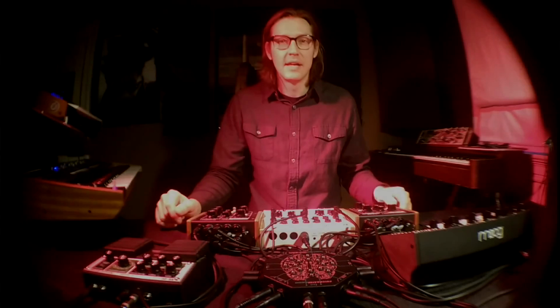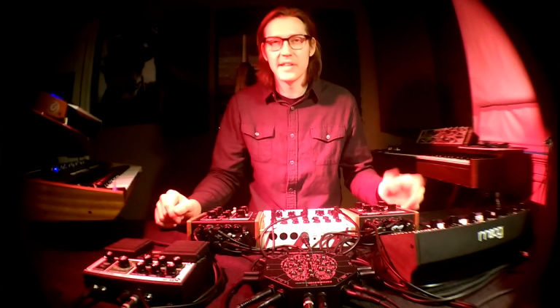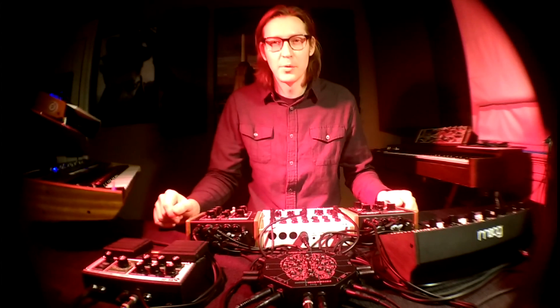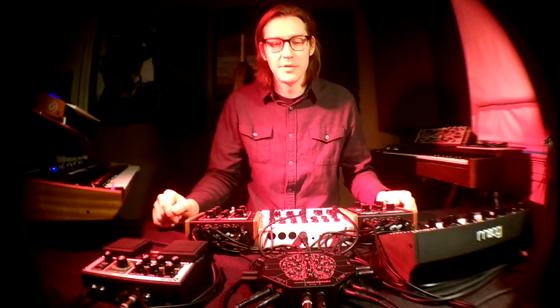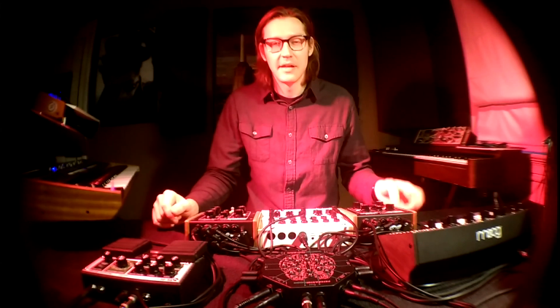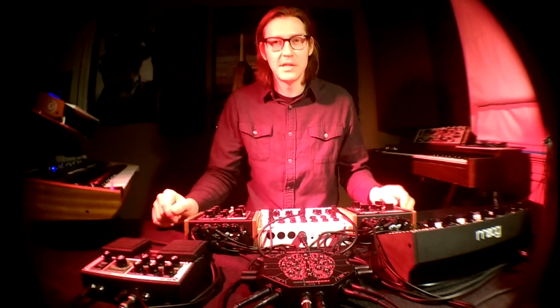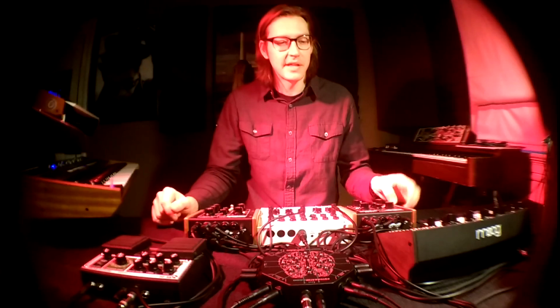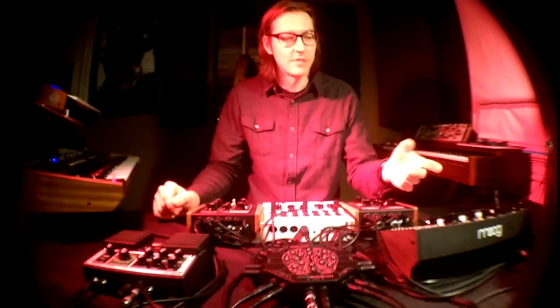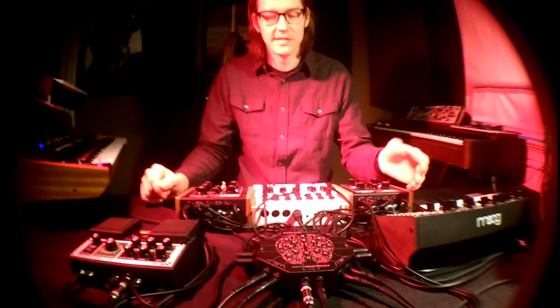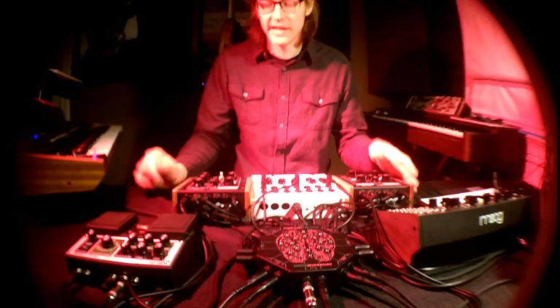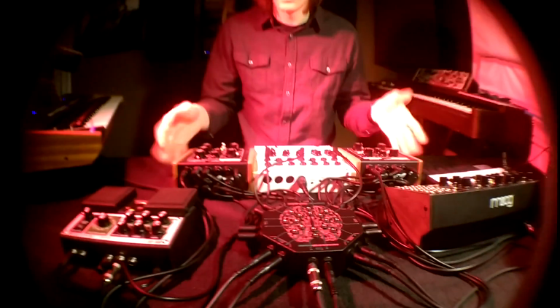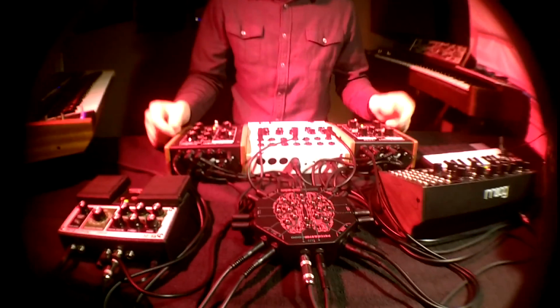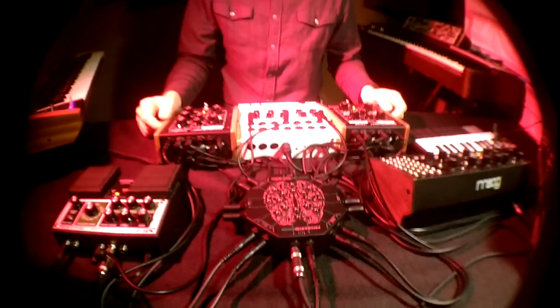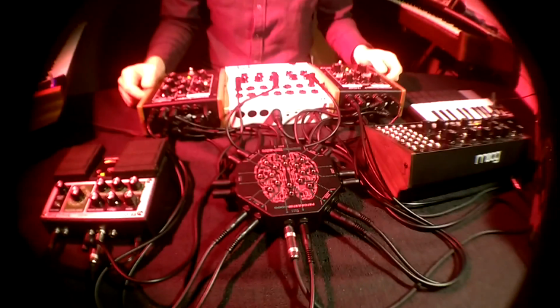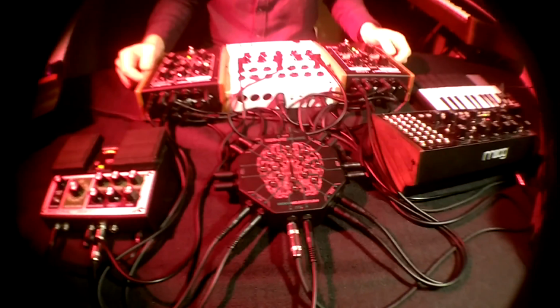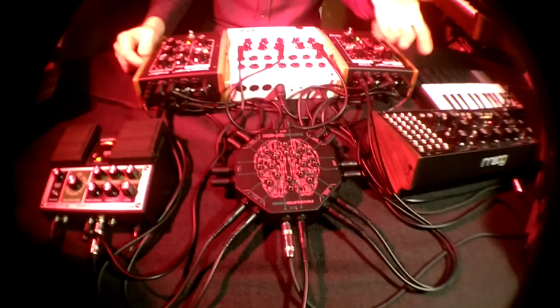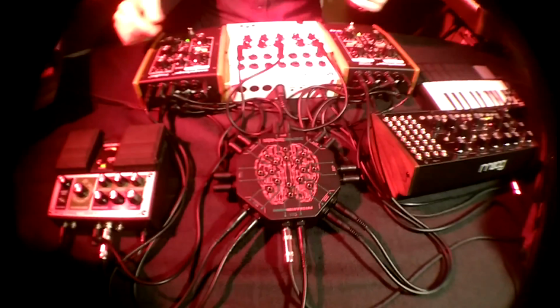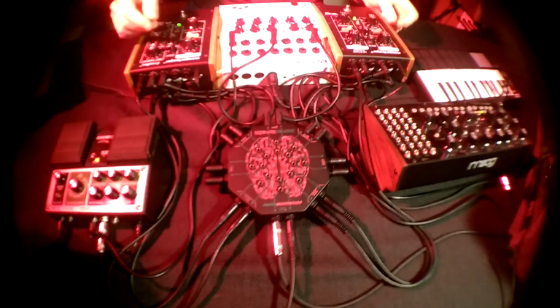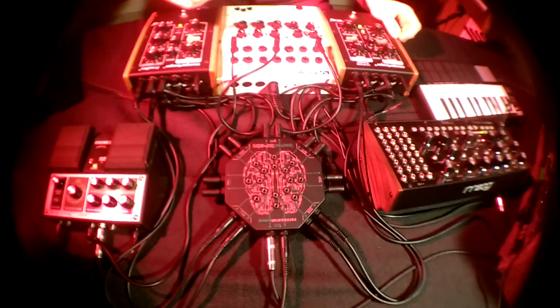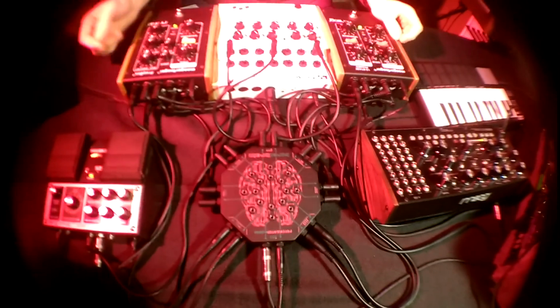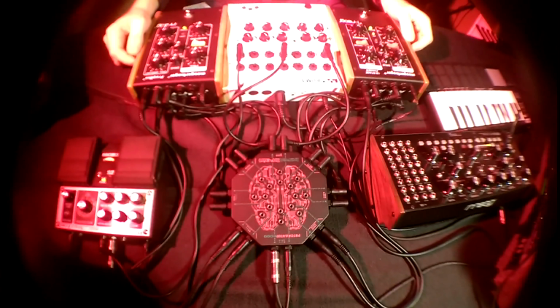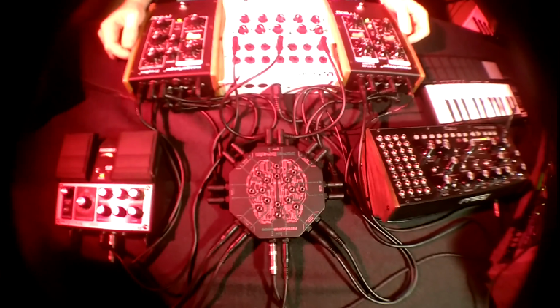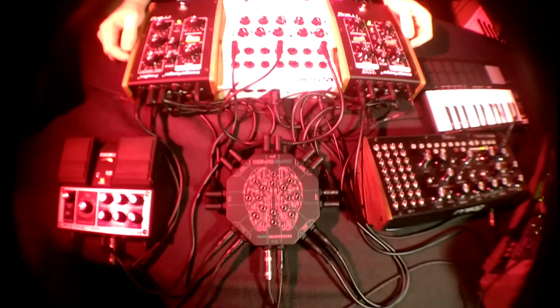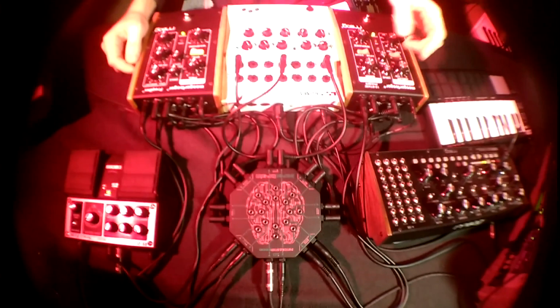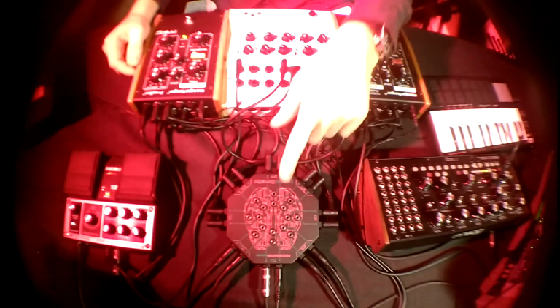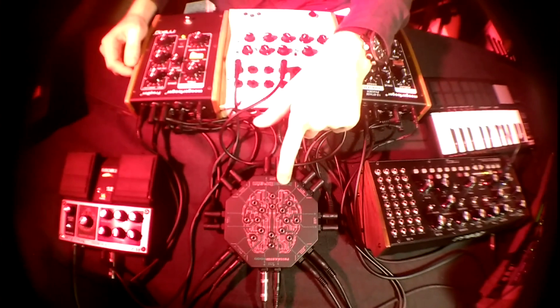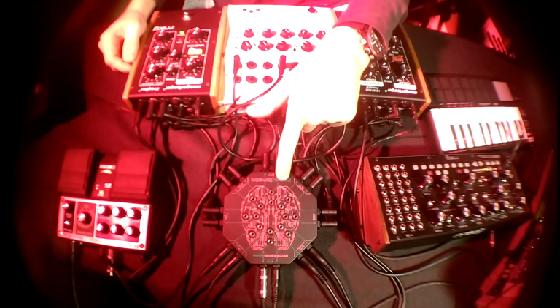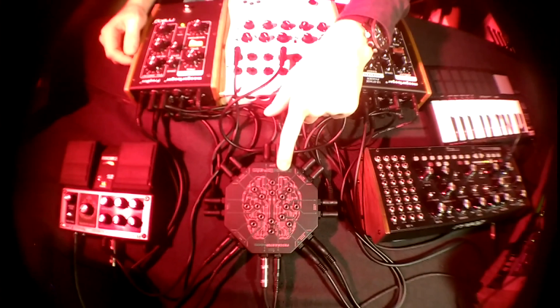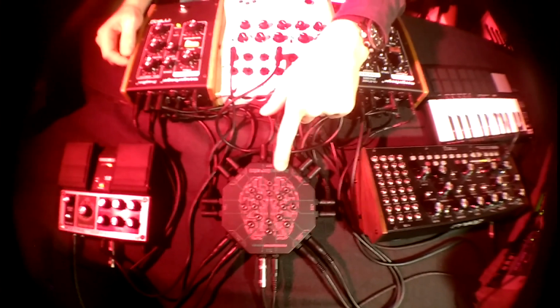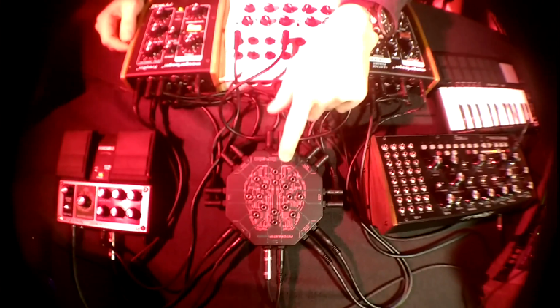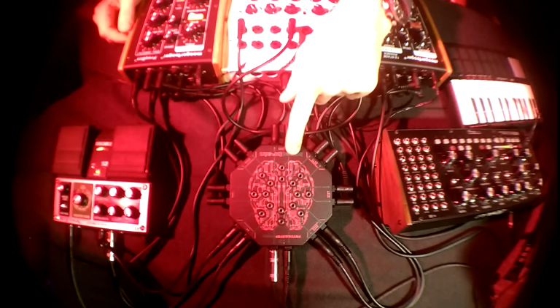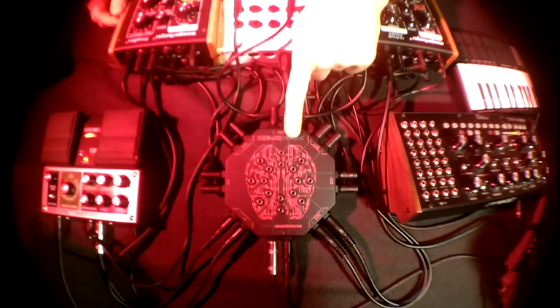Hey, this is Adam with Bored Brain Music. That was me just playing around with this synthesizer and all these effects, patching control voltage signals in and out, audio signals around. We were using the Patch-O-Lator 8000 mini patch bay to do that.